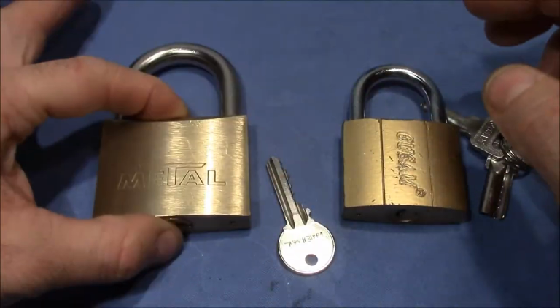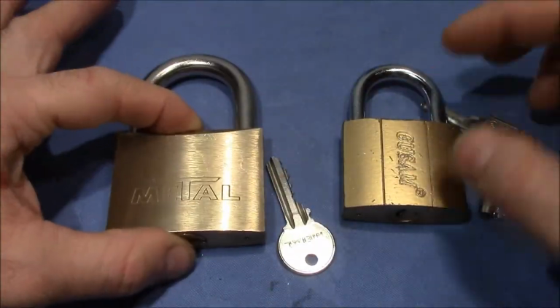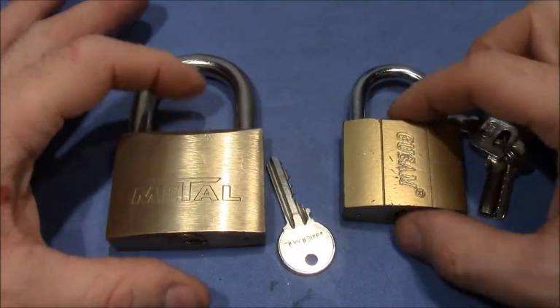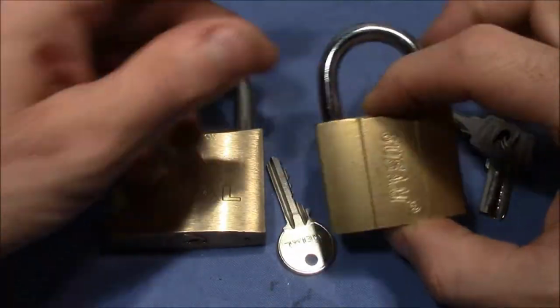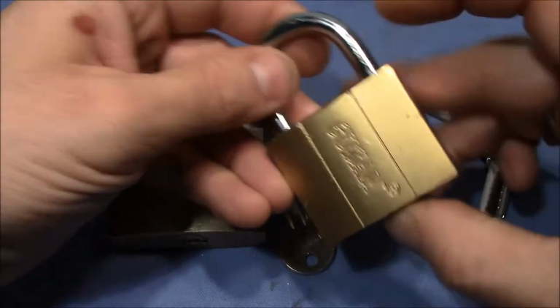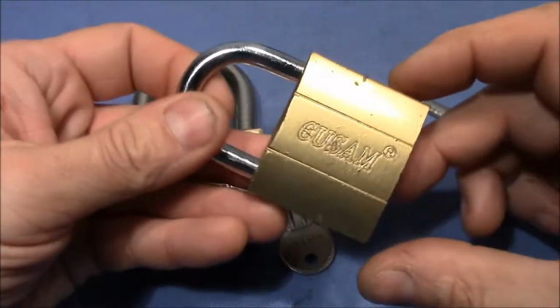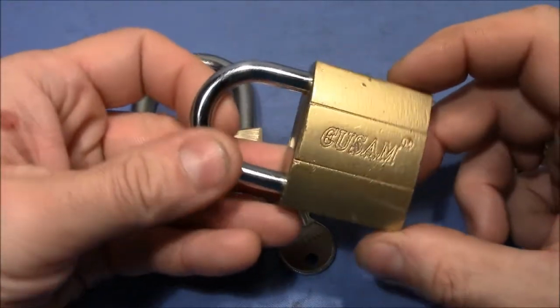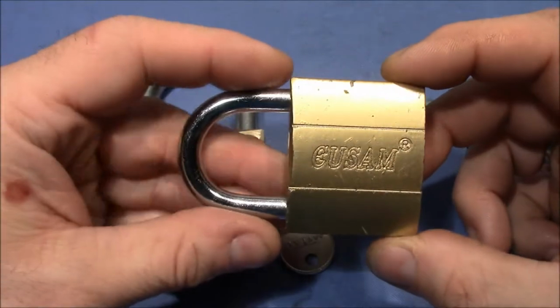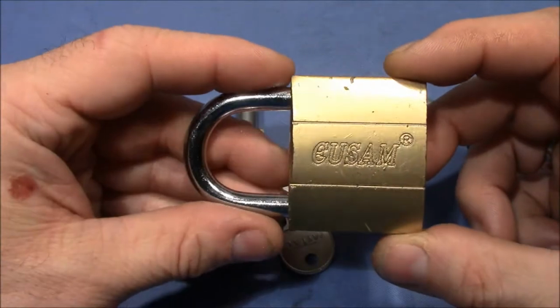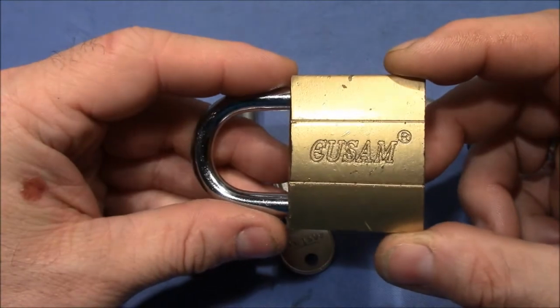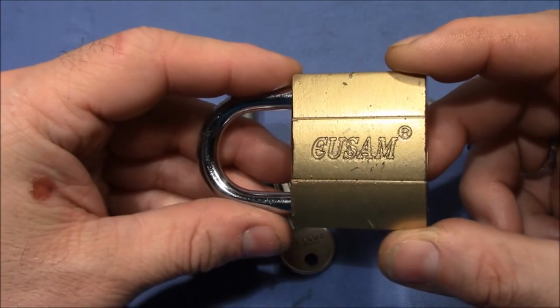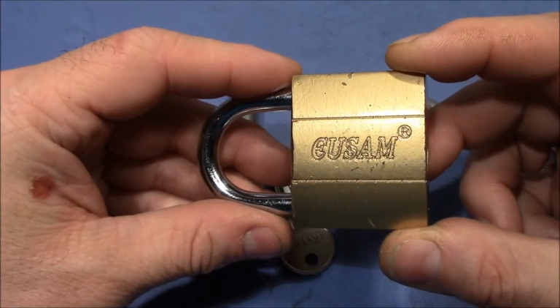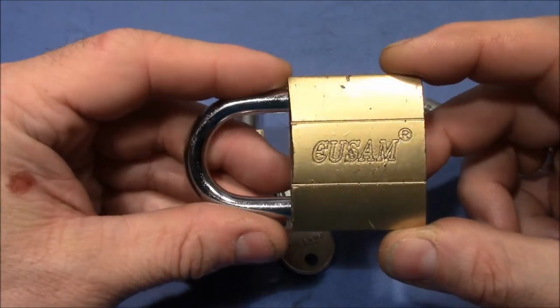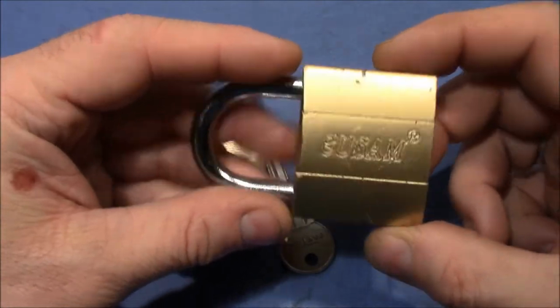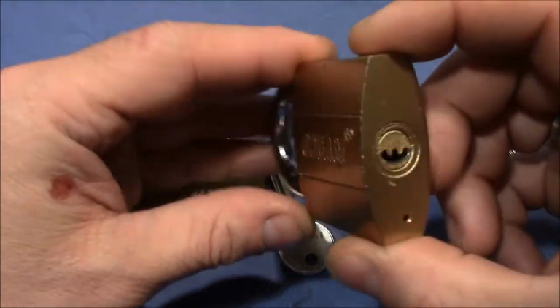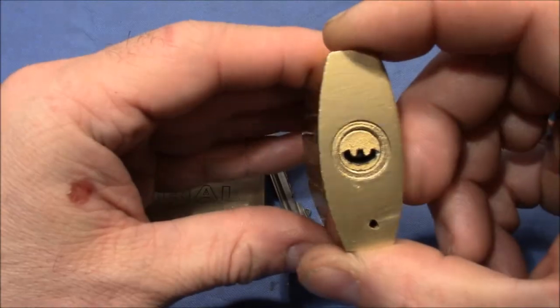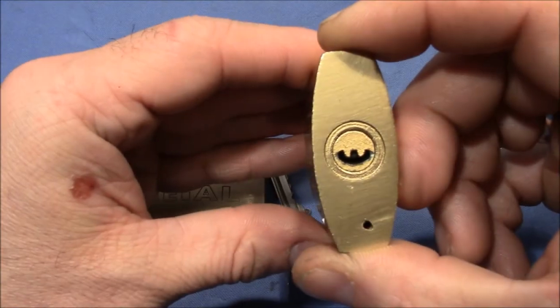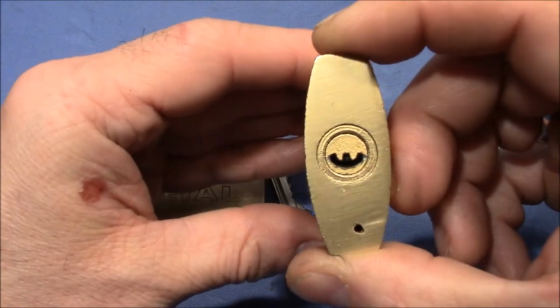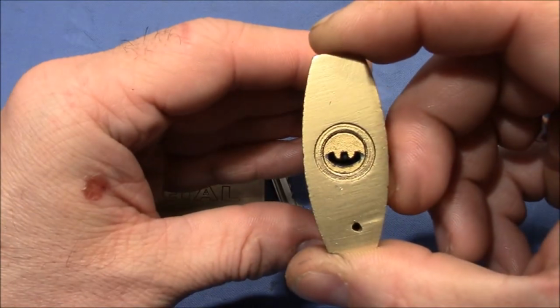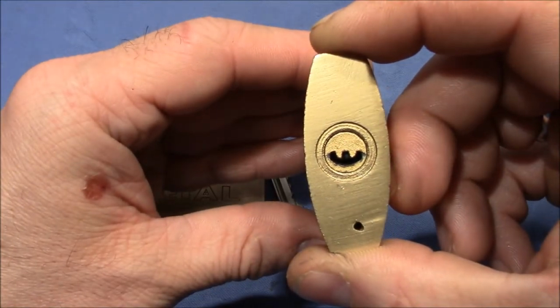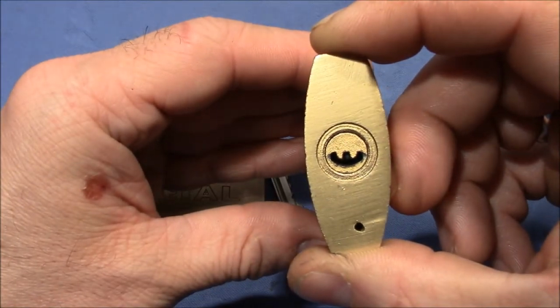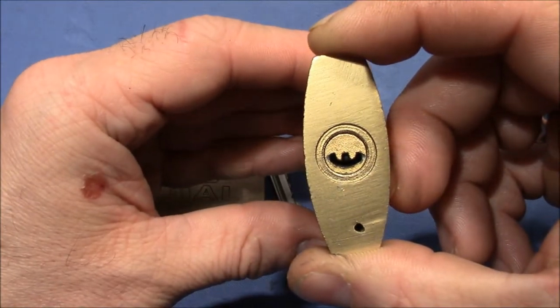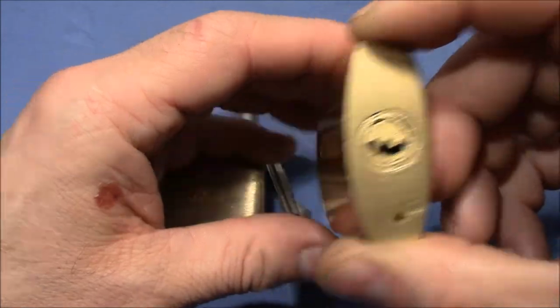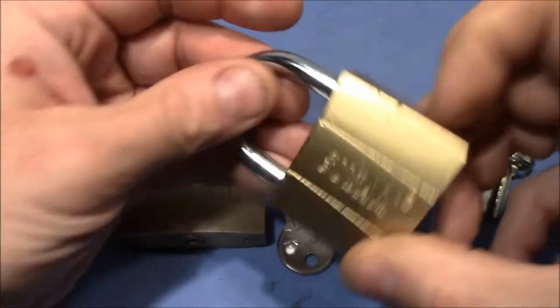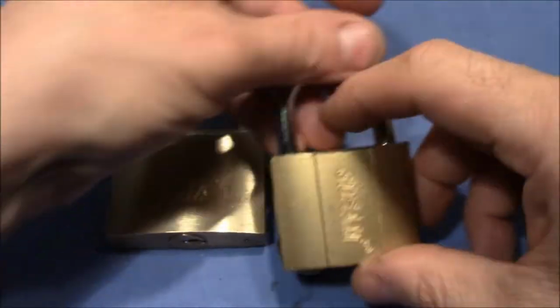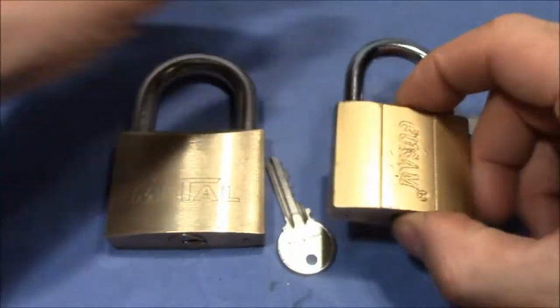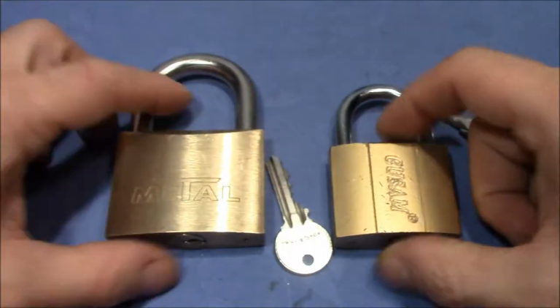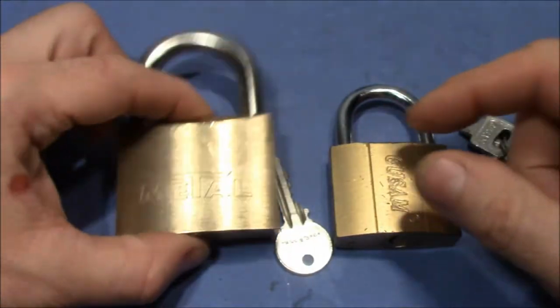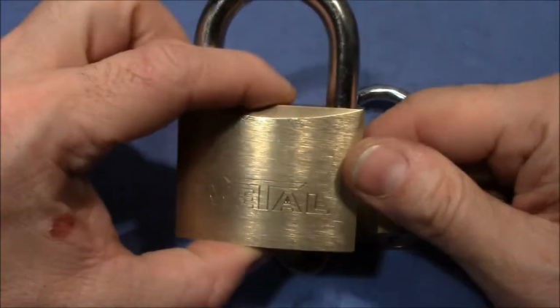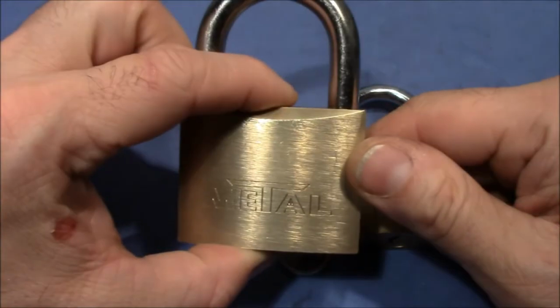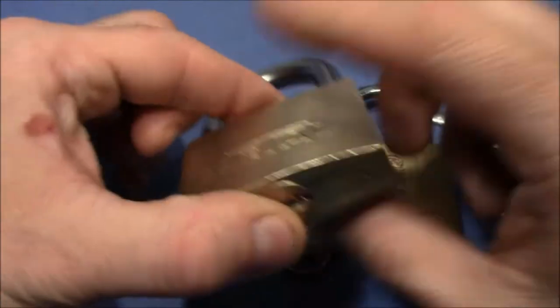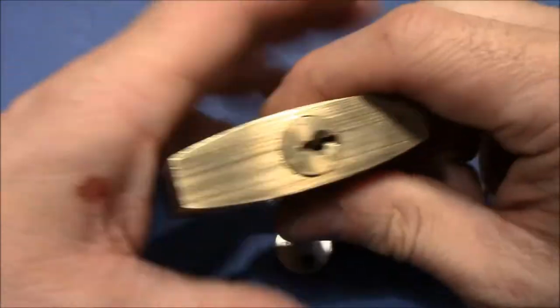And here is a Chinese lock — Oisam — with a smiley keyway. Alright, so let's pick it.